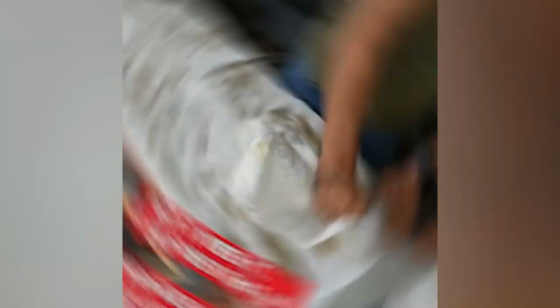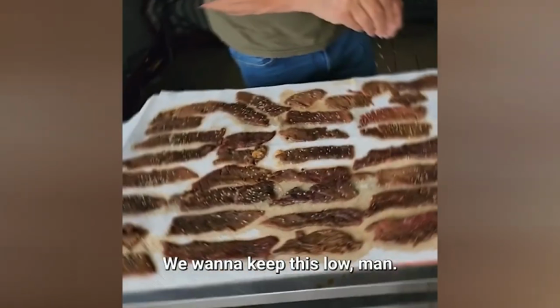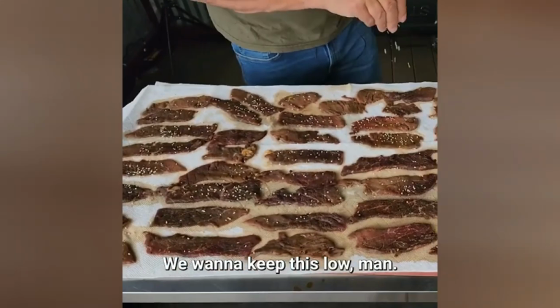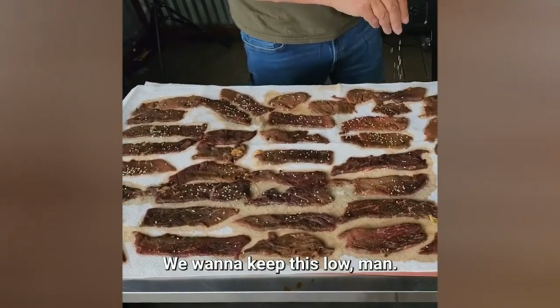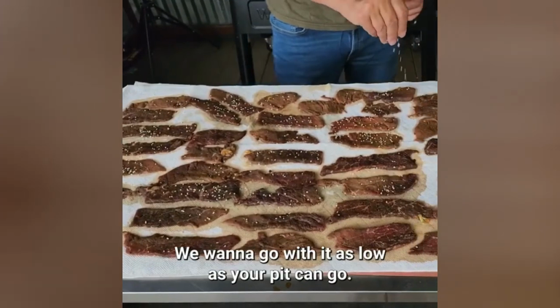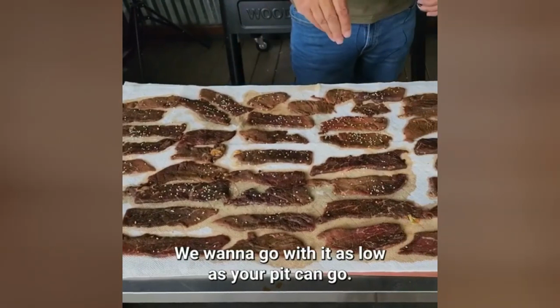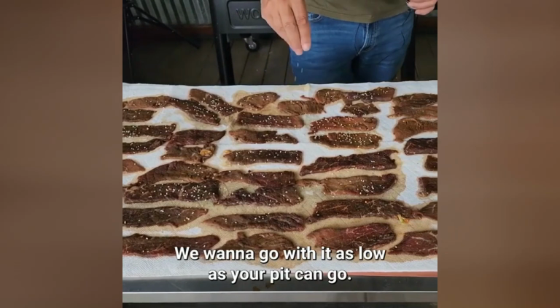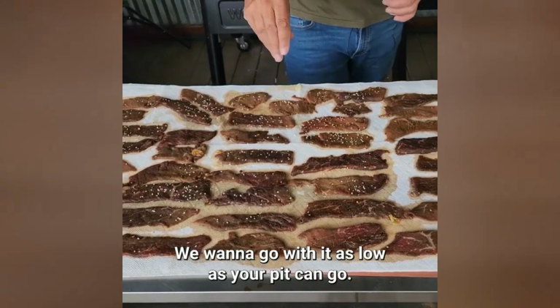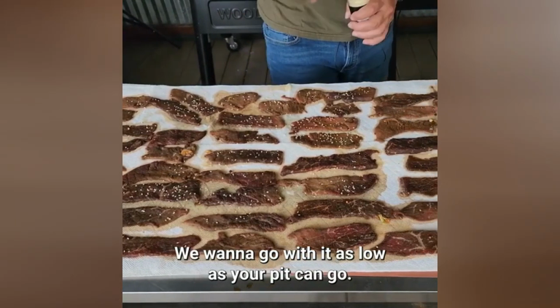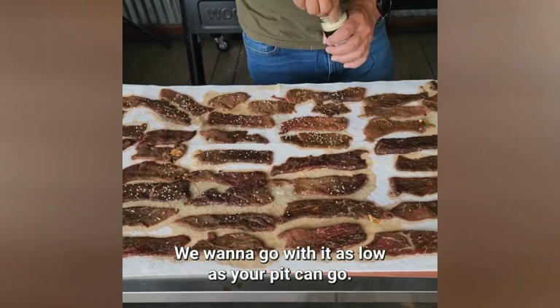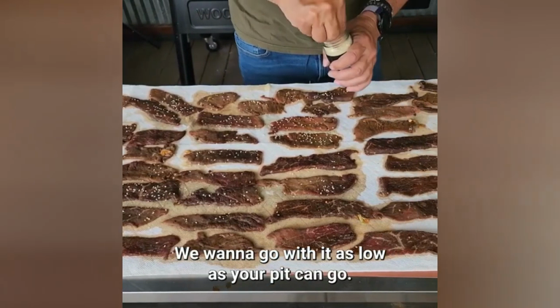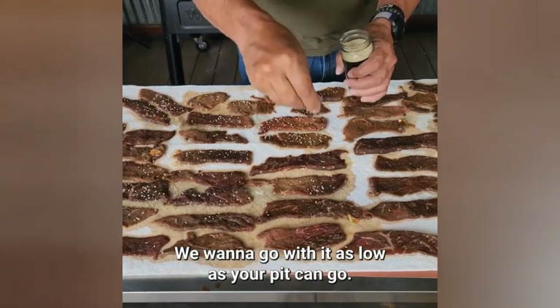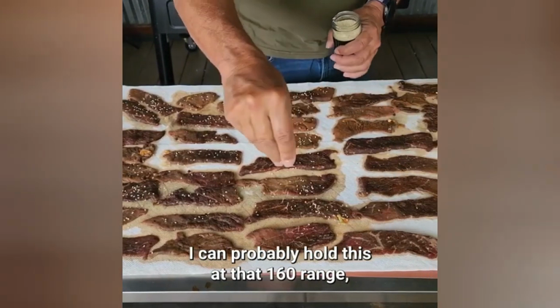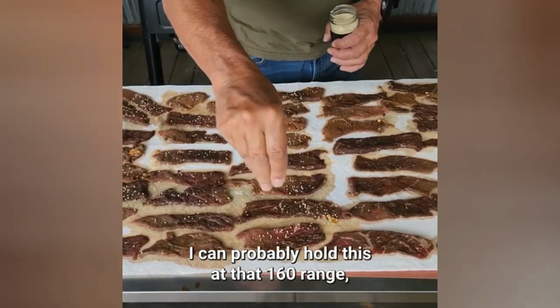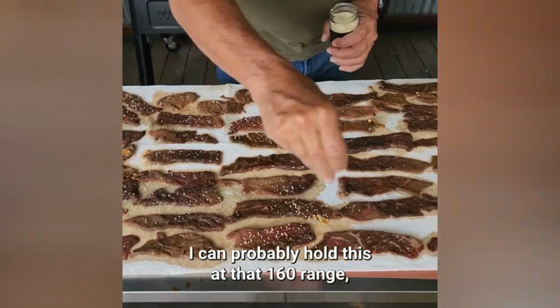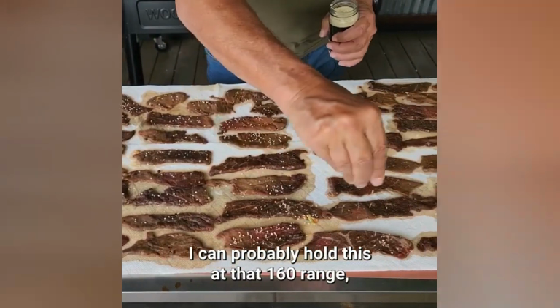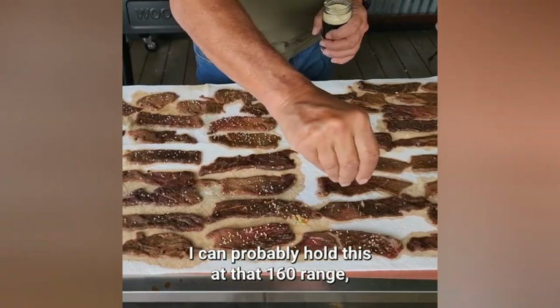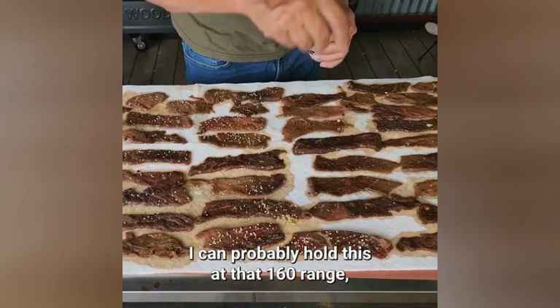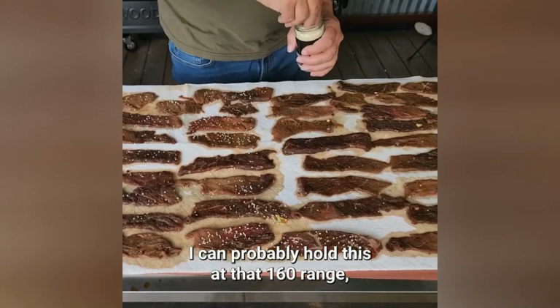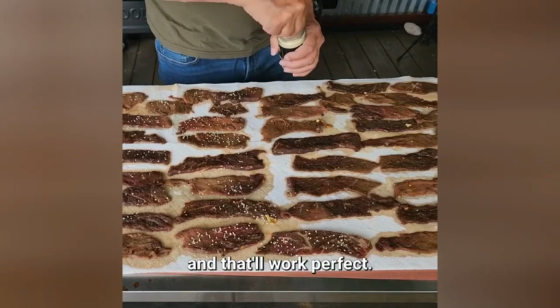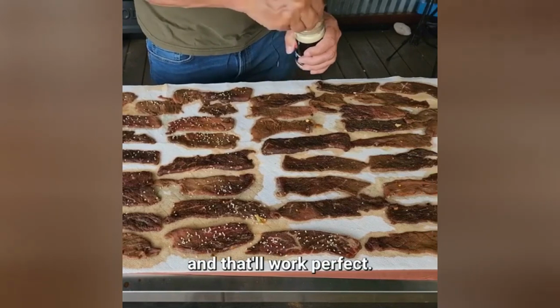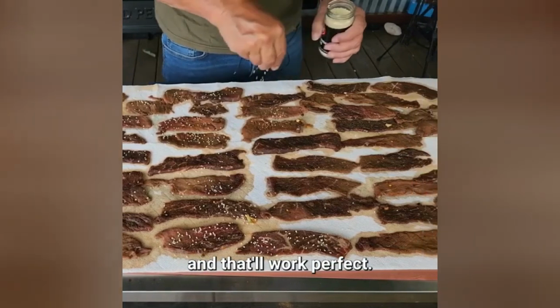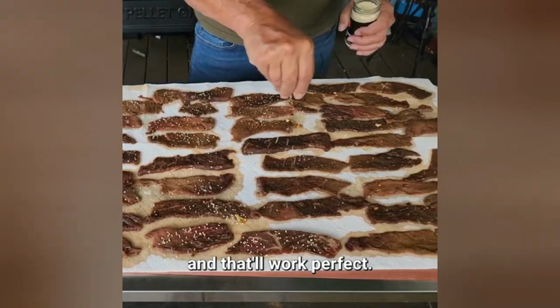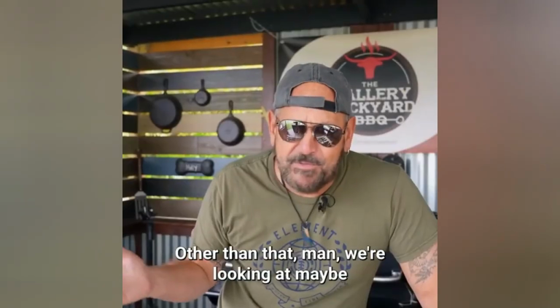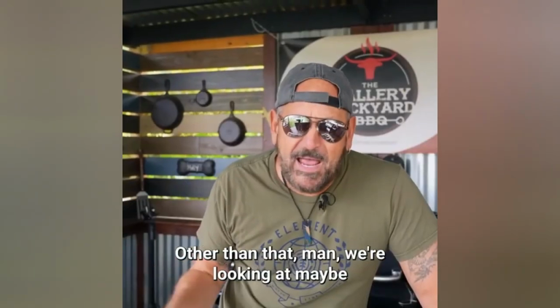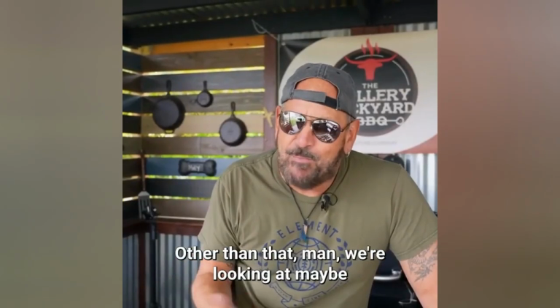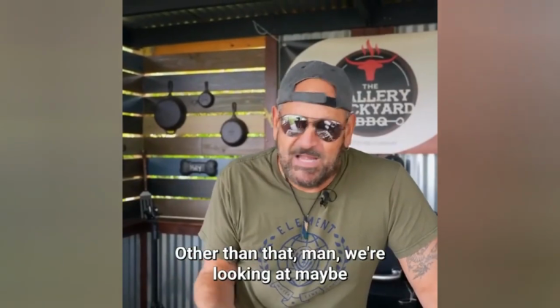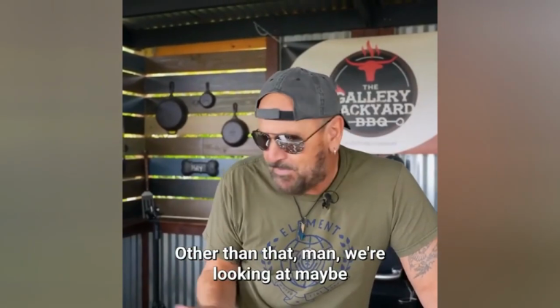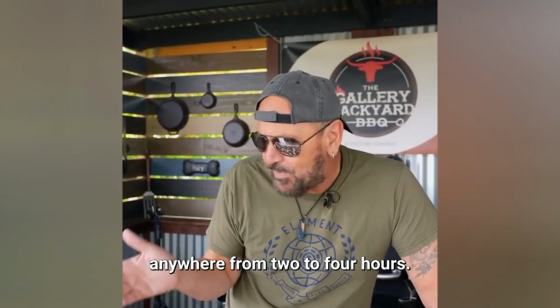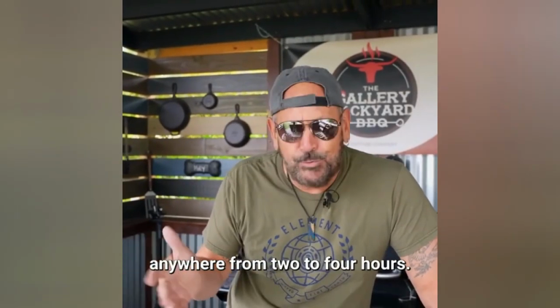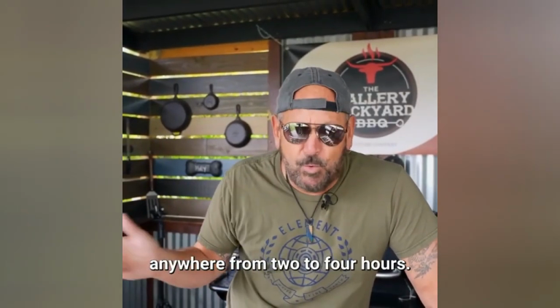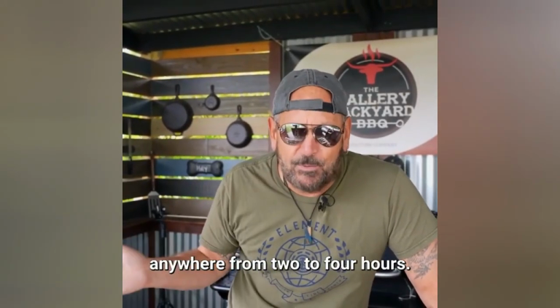We want to keep this low — go as low as your pit can go. I can probably hold it at that 160 degree range and that'll work perfect. Other than that, we're looking at anywhere from two to four hours.